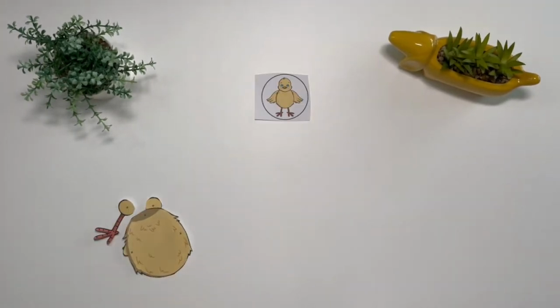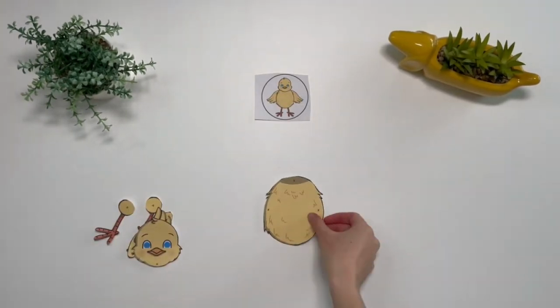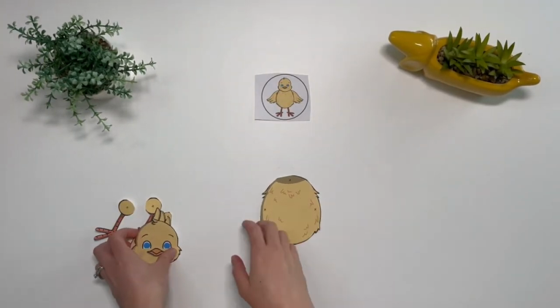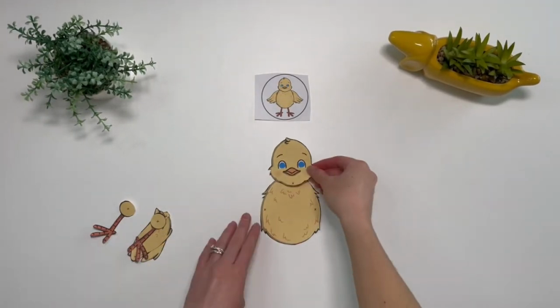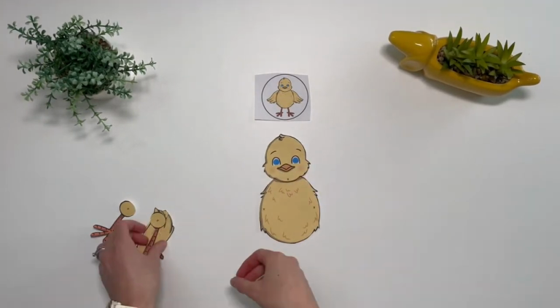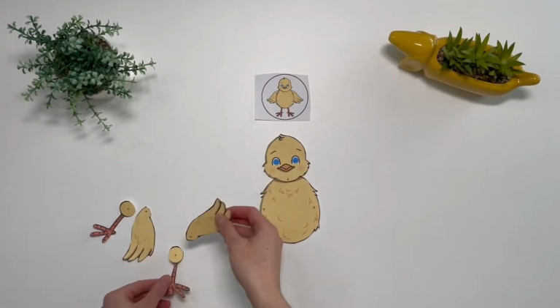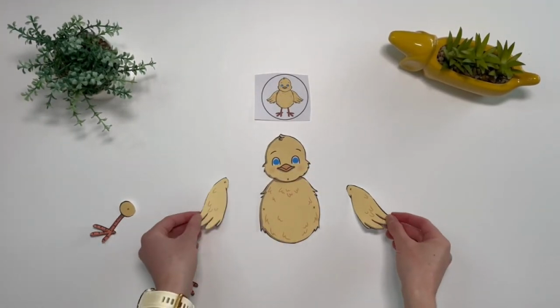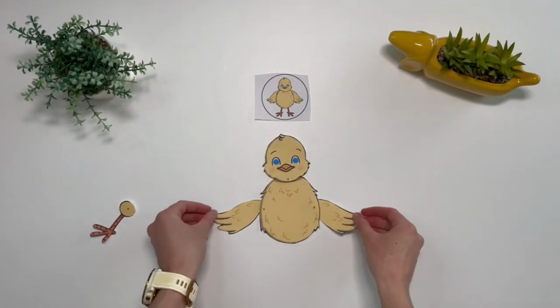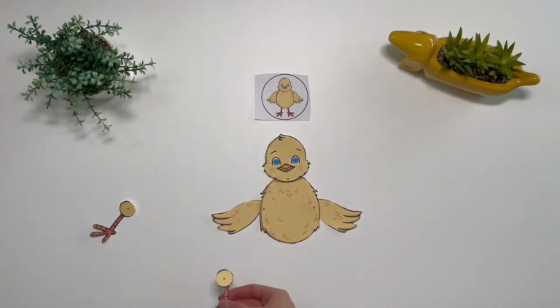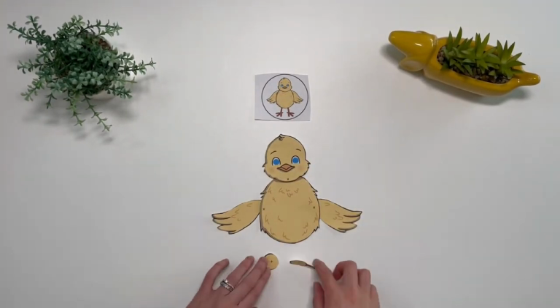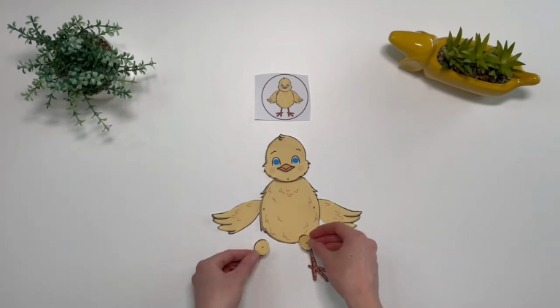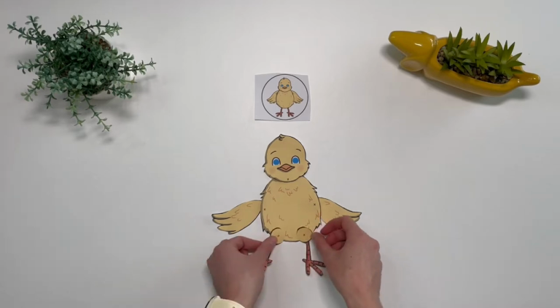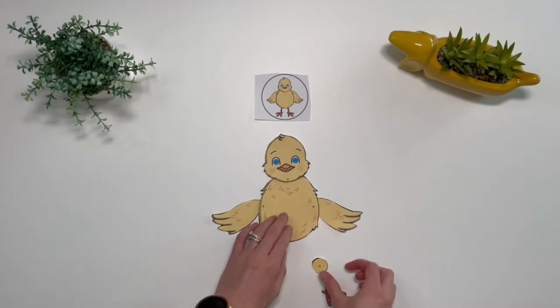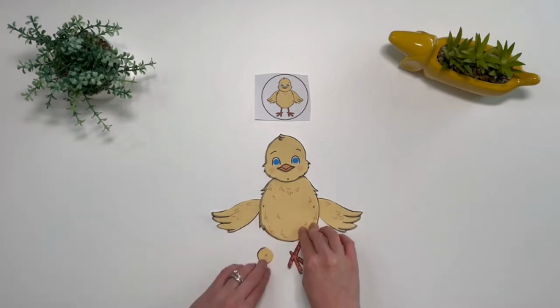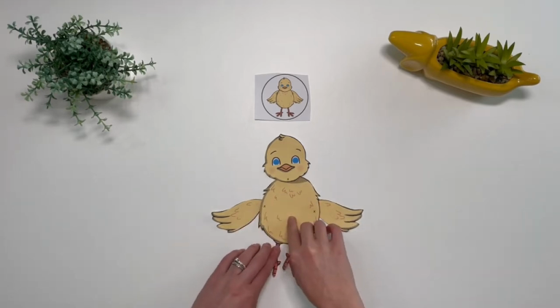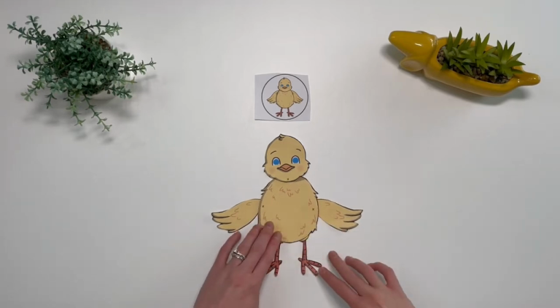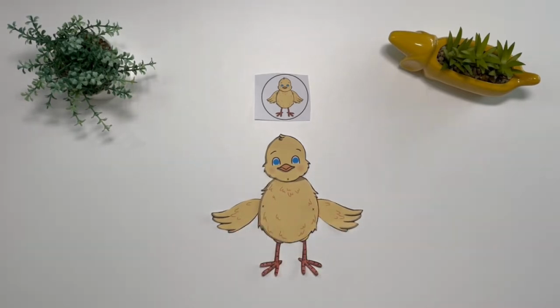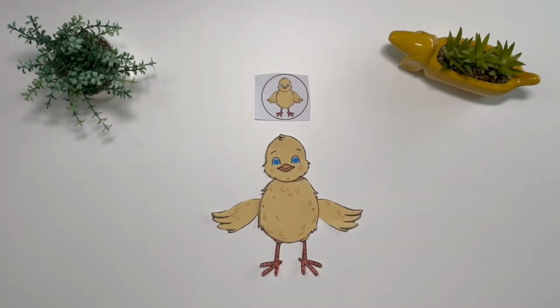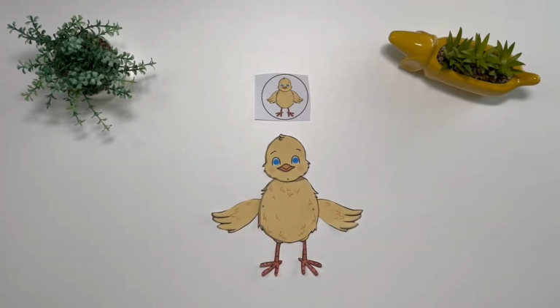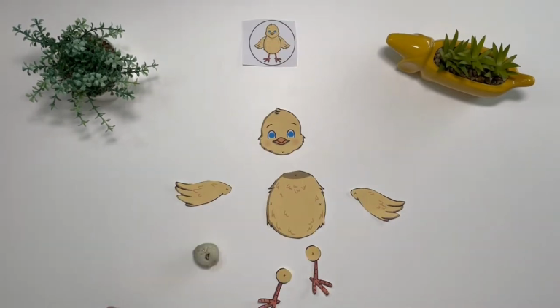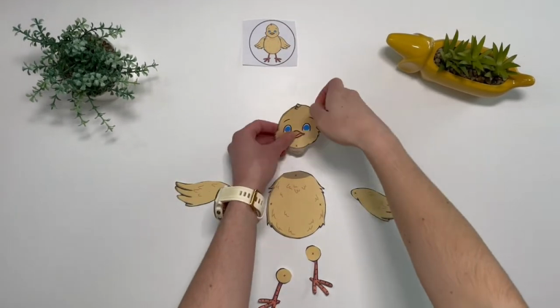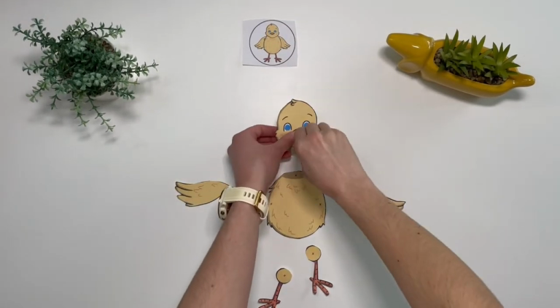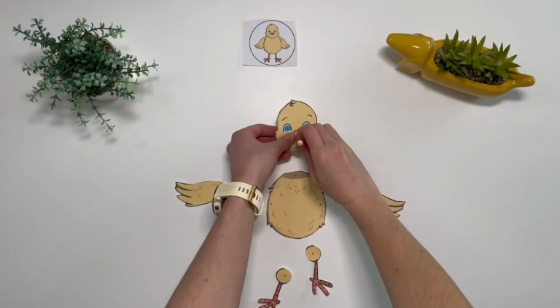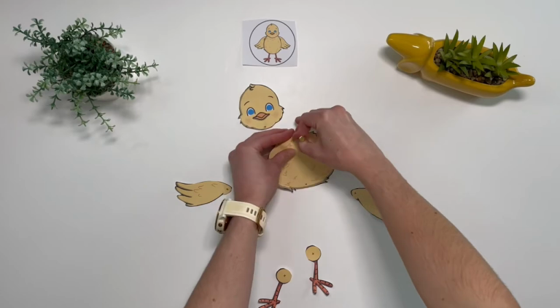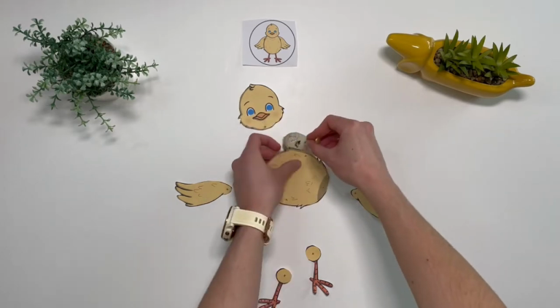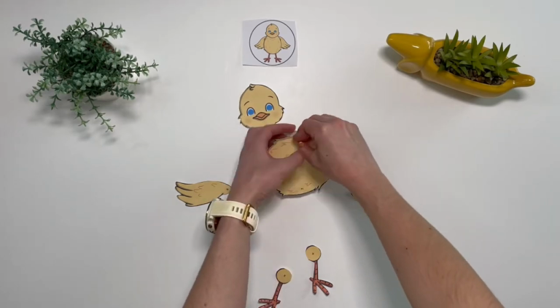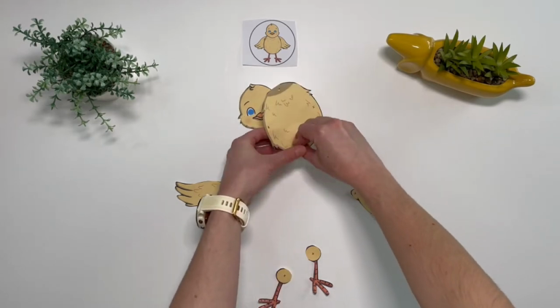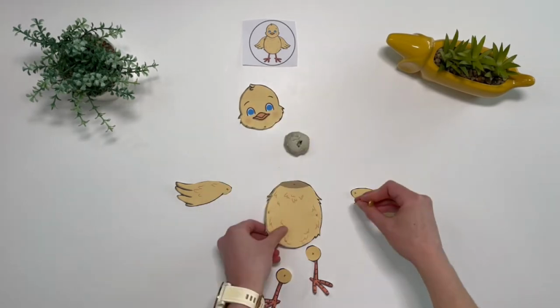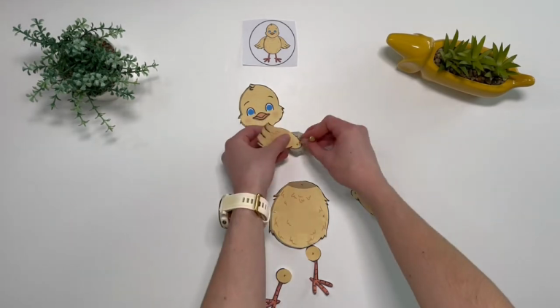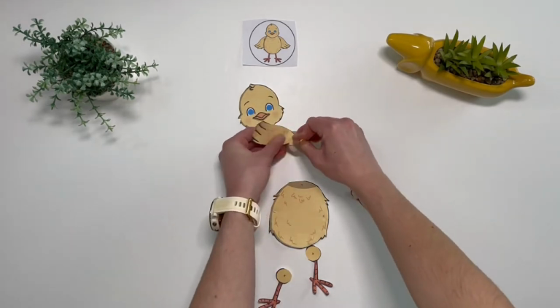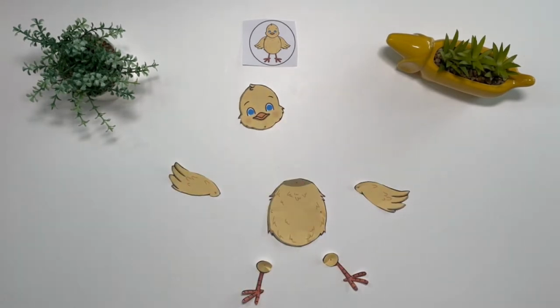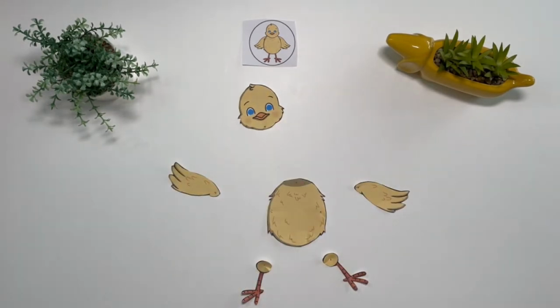See if children can use the small picture to help them to put the parts of the chick together. Adults can then make some small holes for the children to put their split pin through.